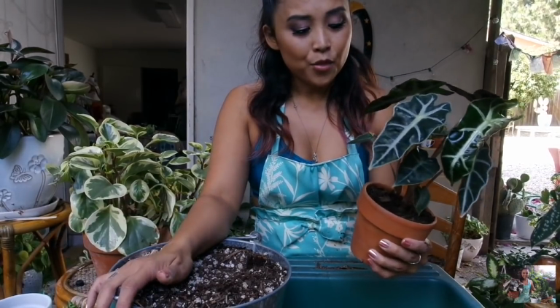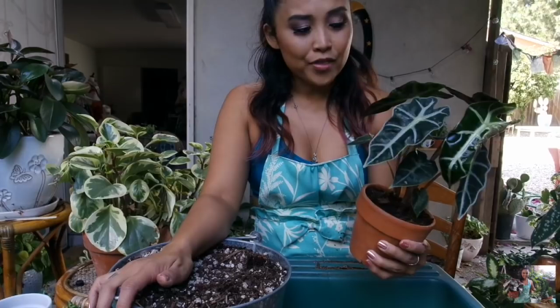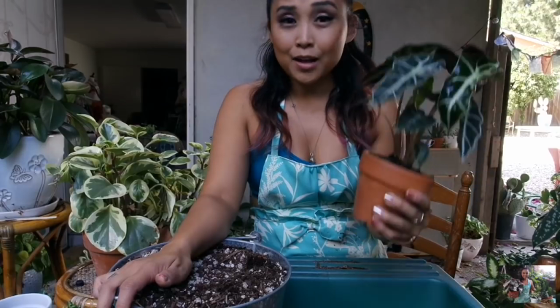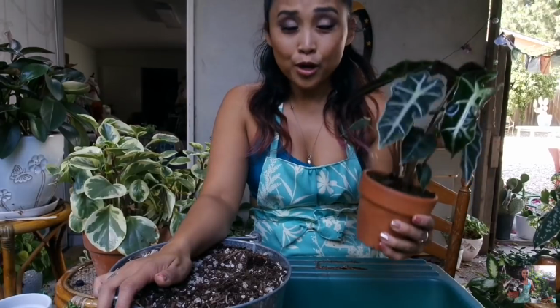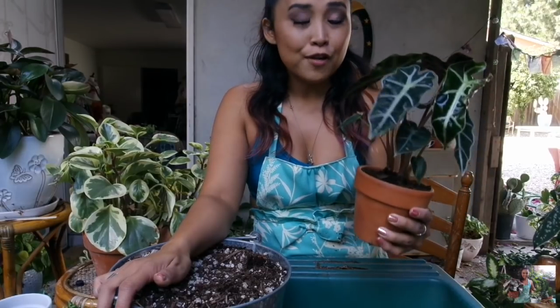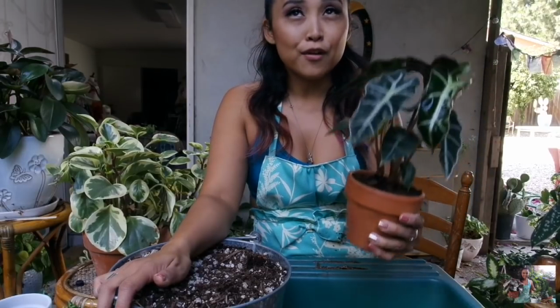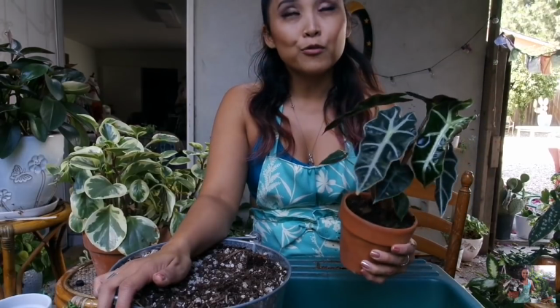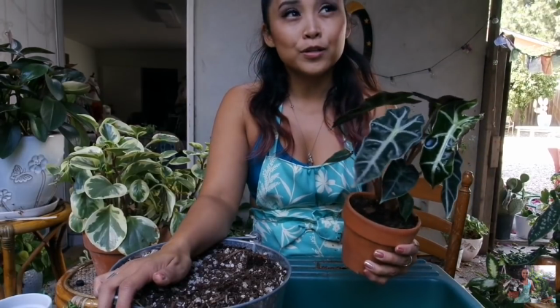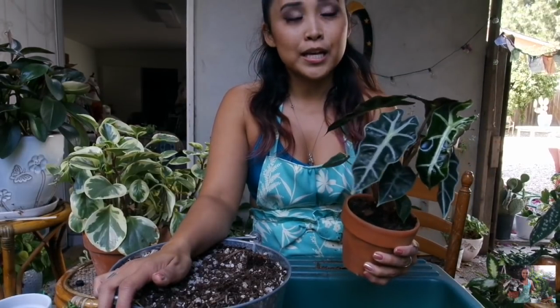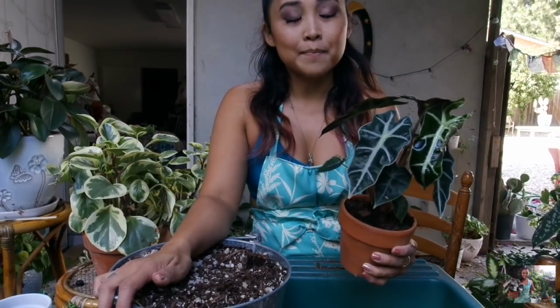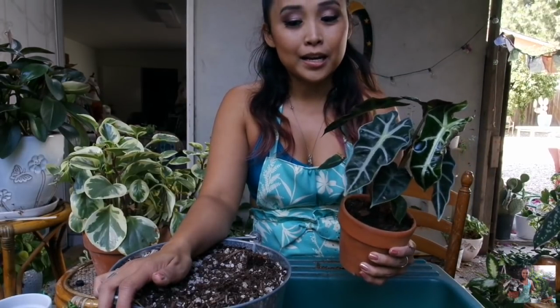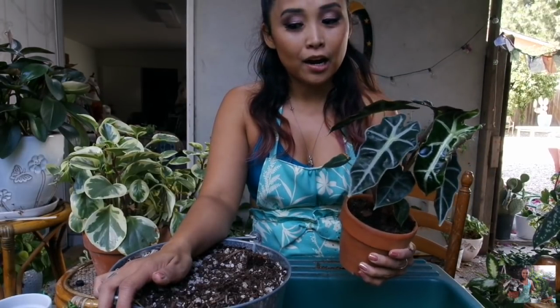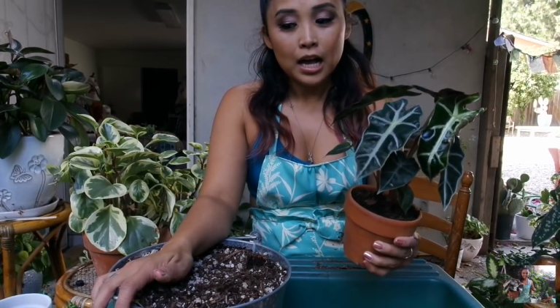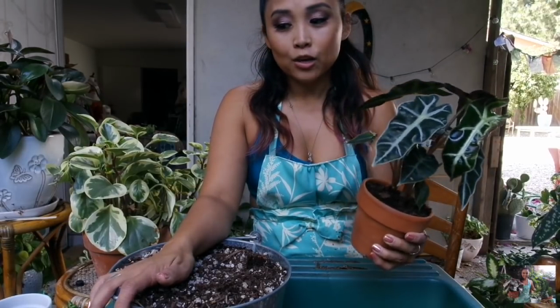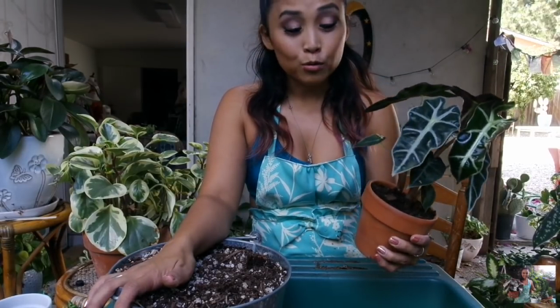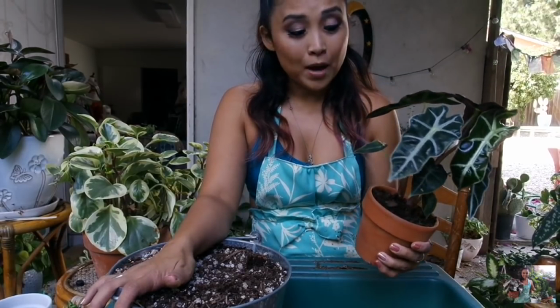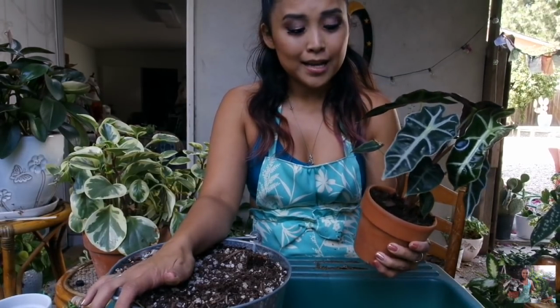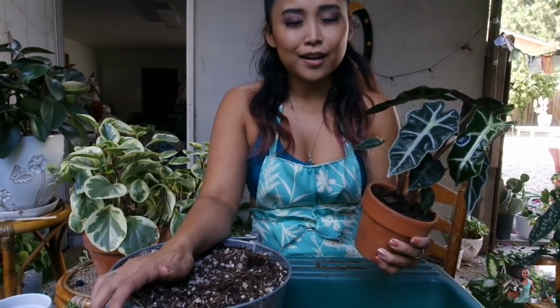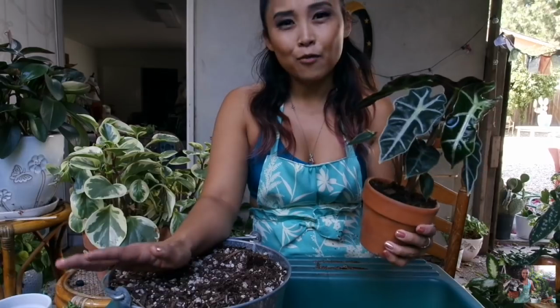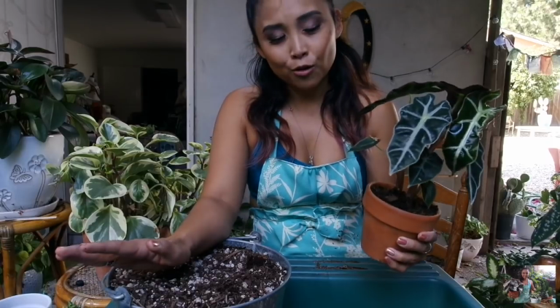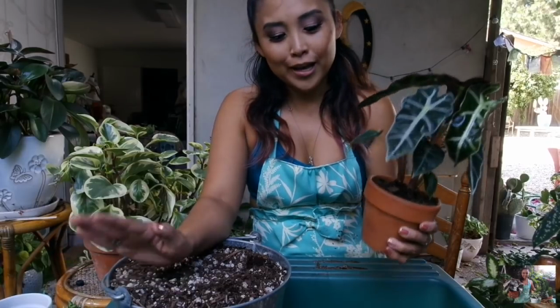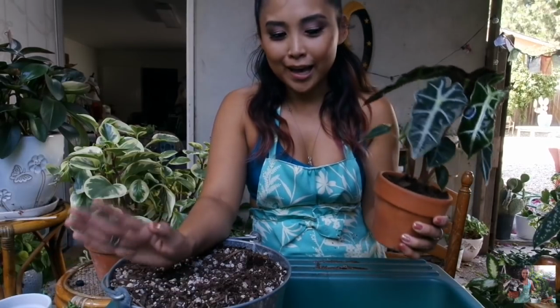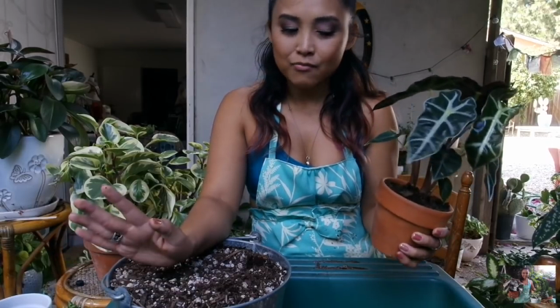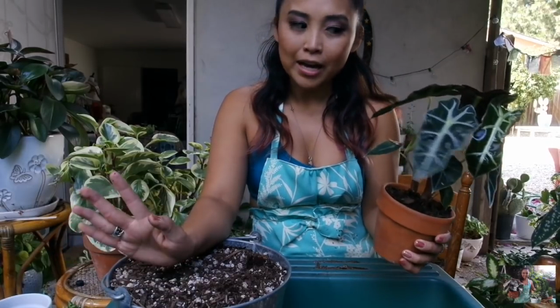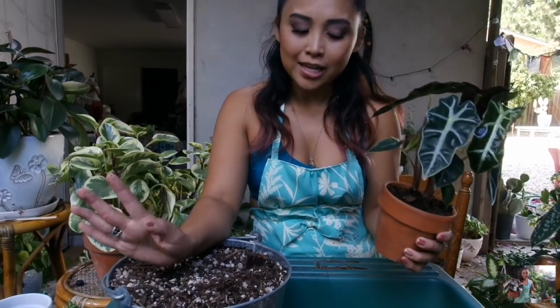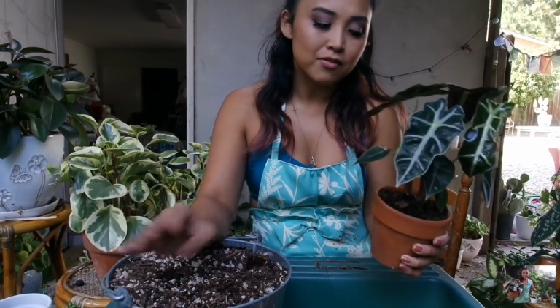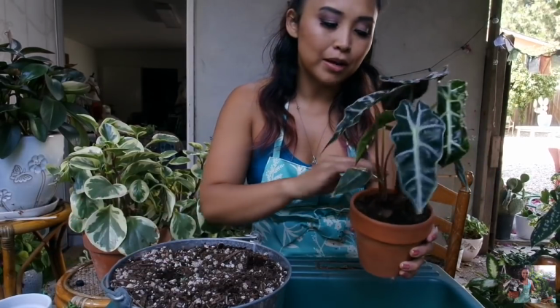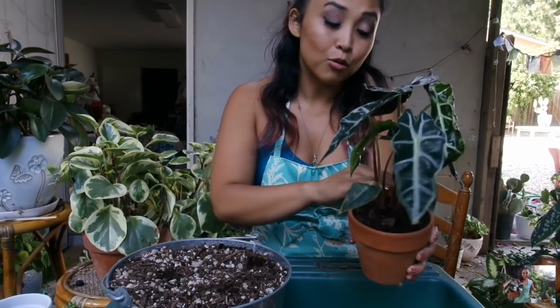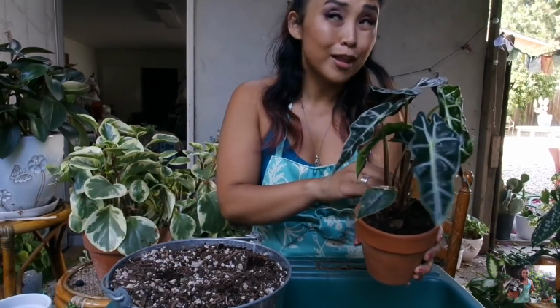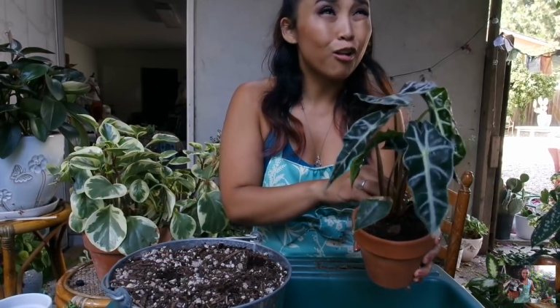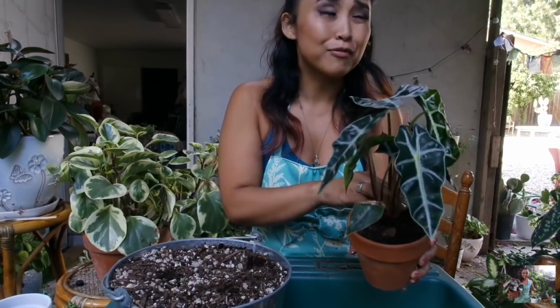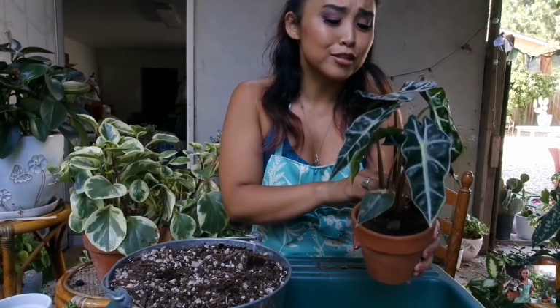Another one that I will repurchase if I ever get the chance again is a maidenhair fern. I killed both of mine, and now I know it can't live on my patio — it has to live in my bathroom like all of my ferns.